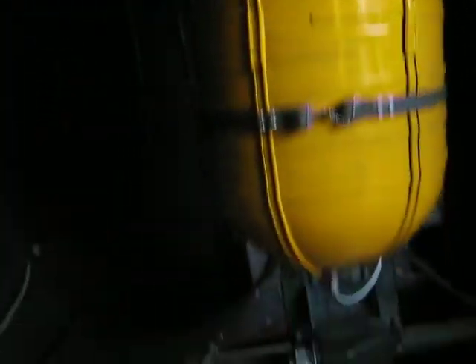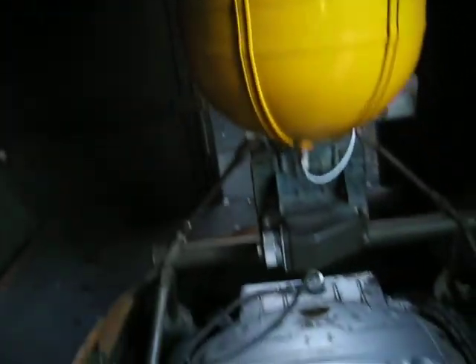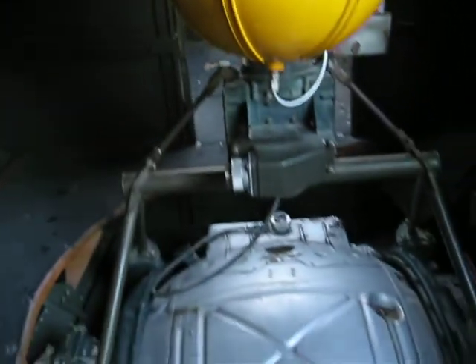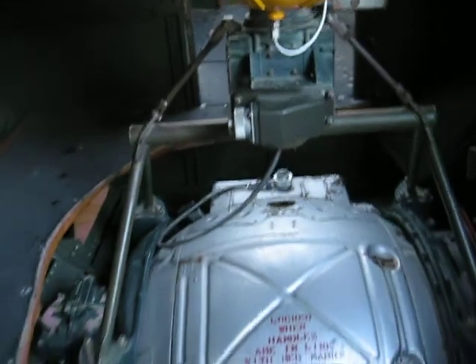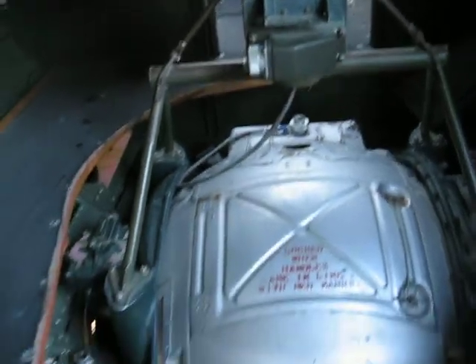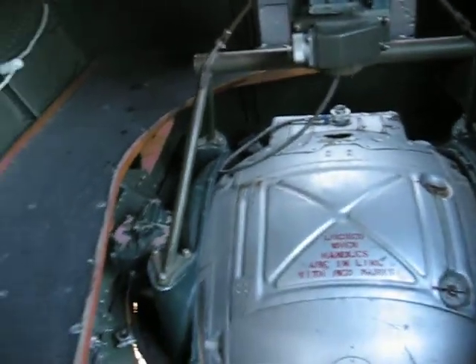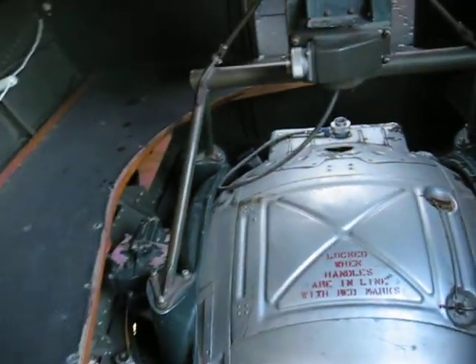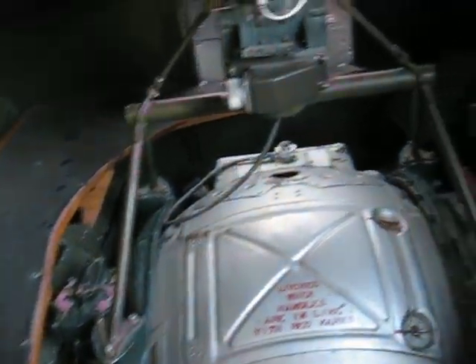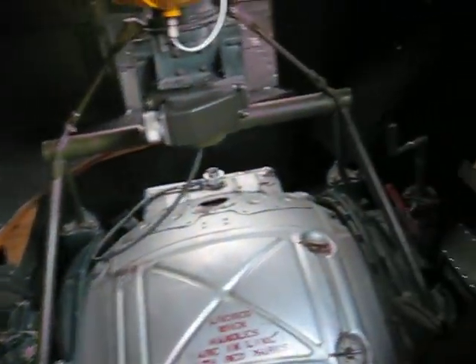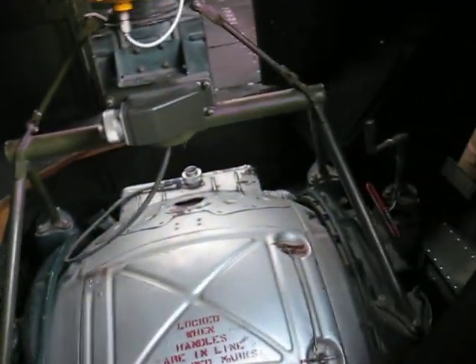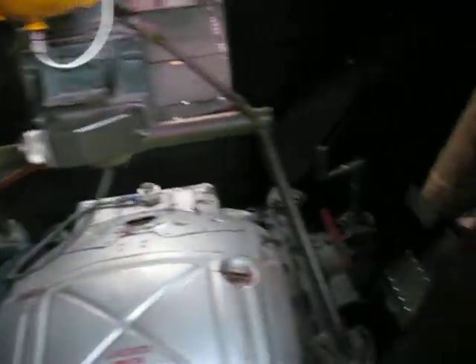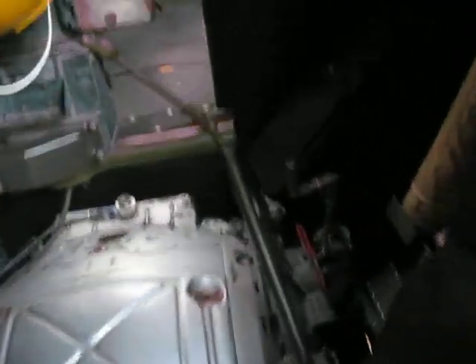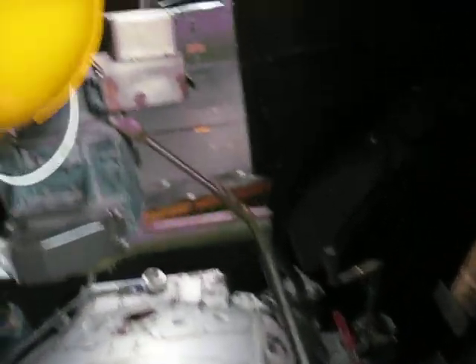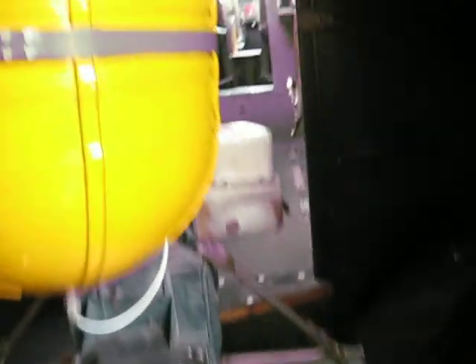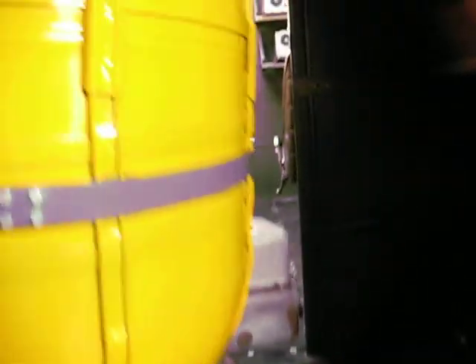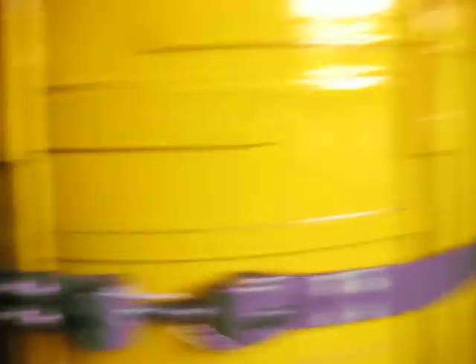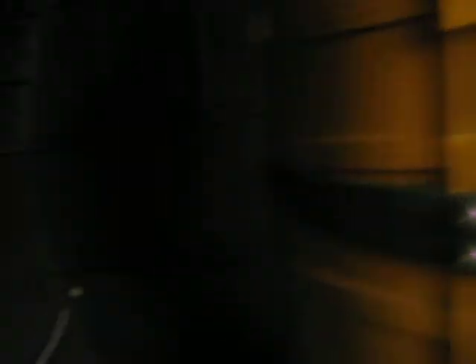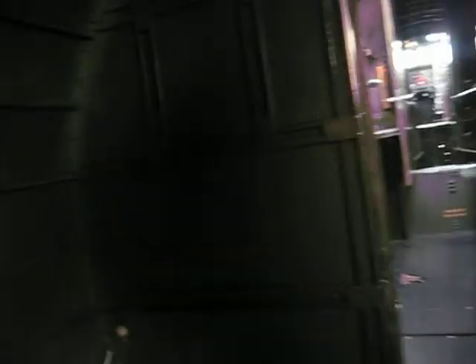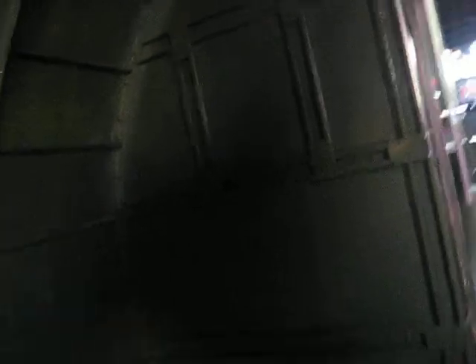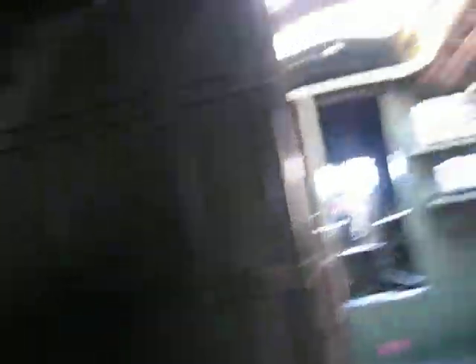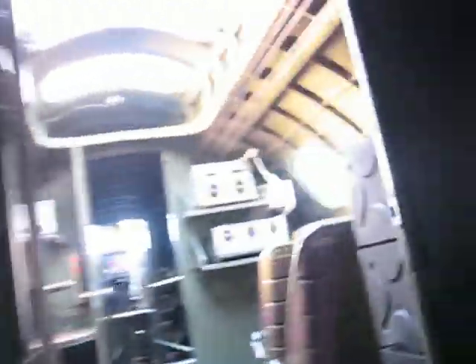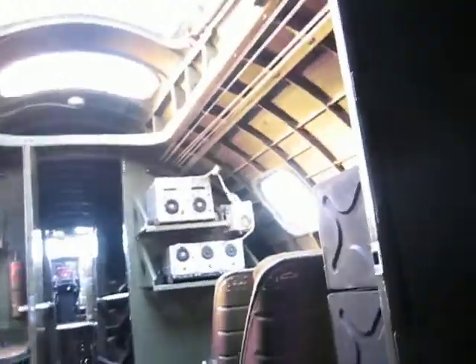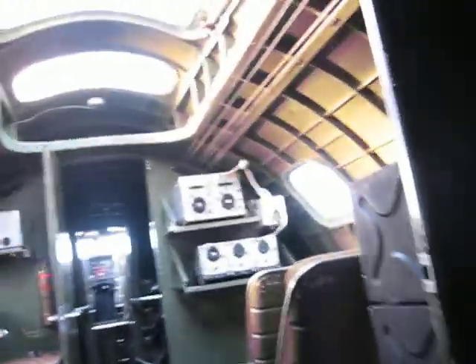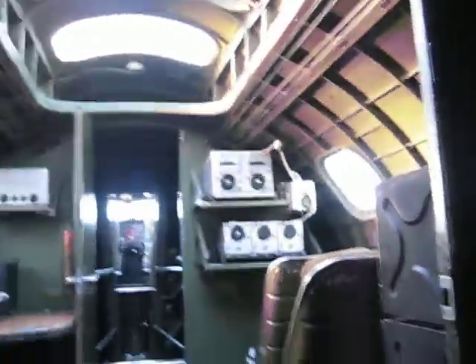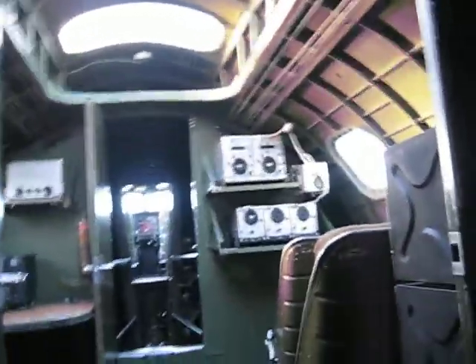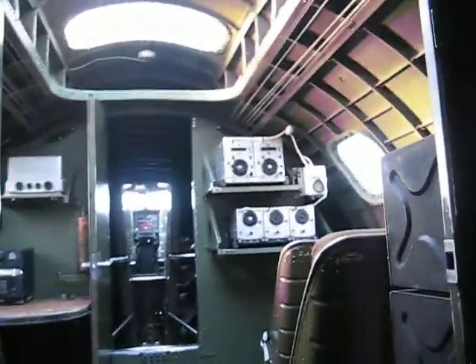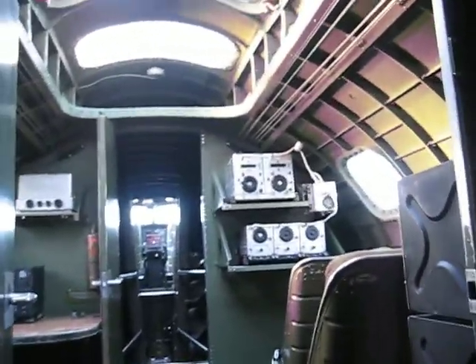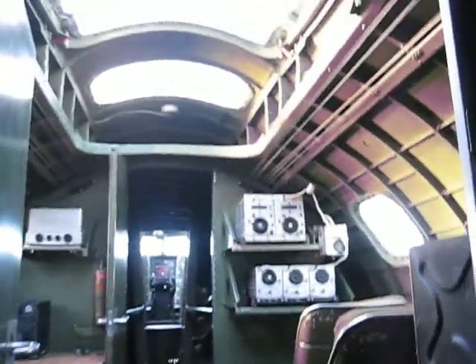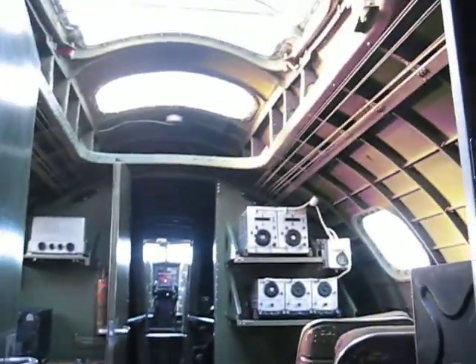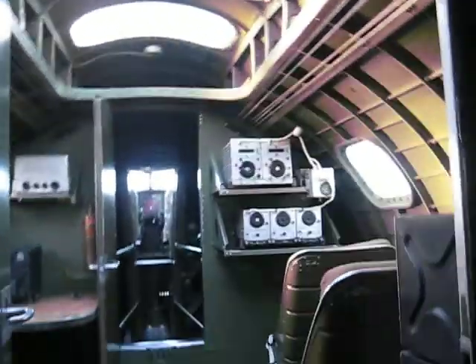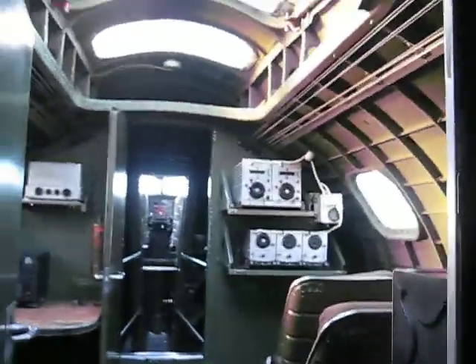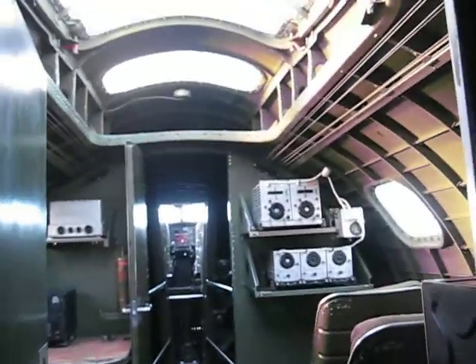Ball turret. Can you imagine climbing in that thing?